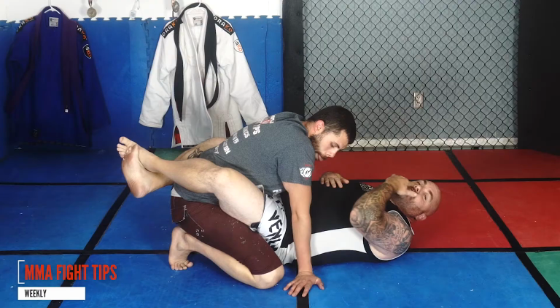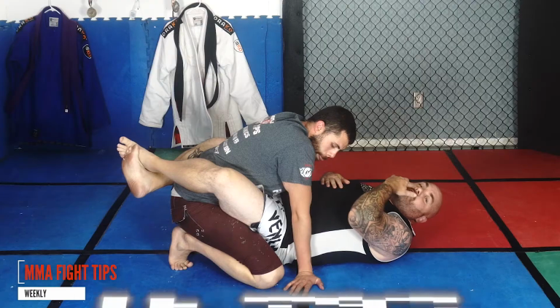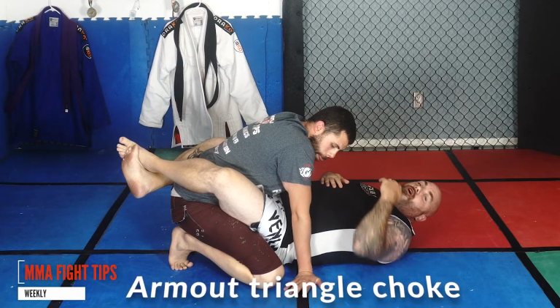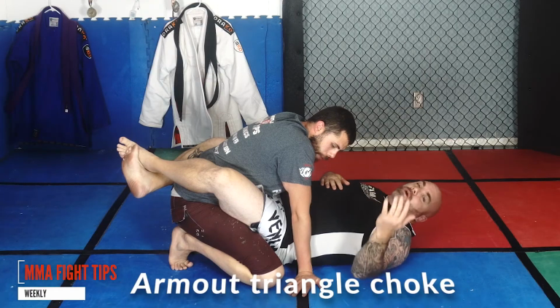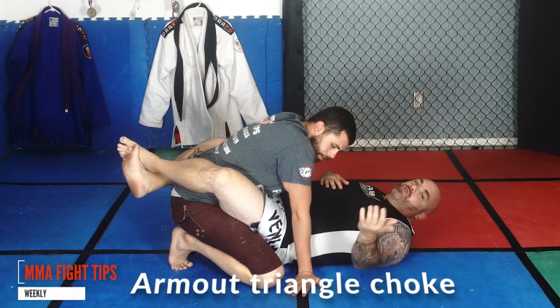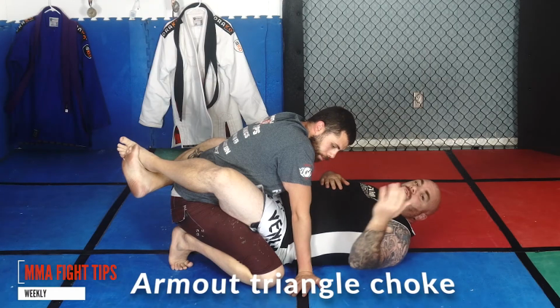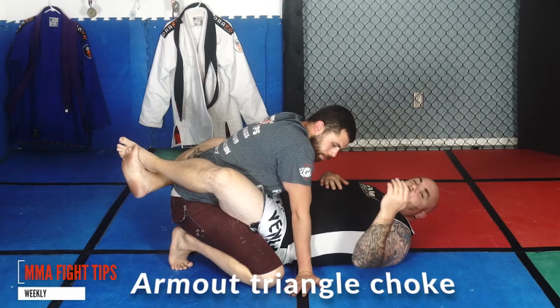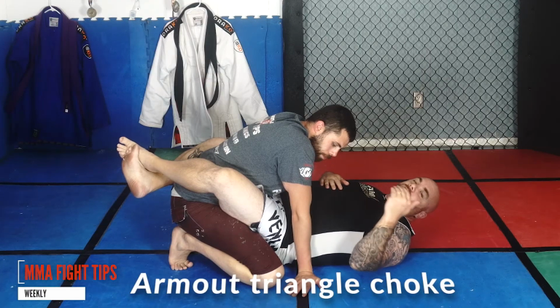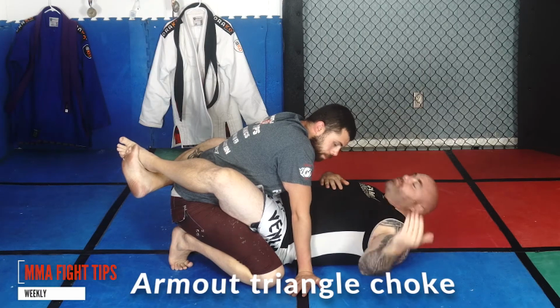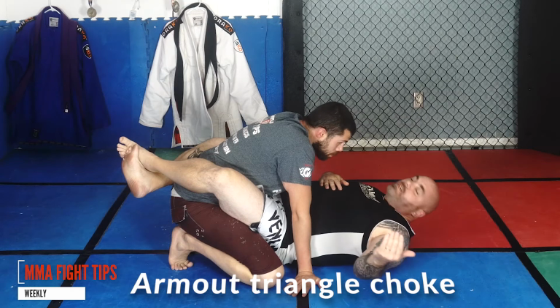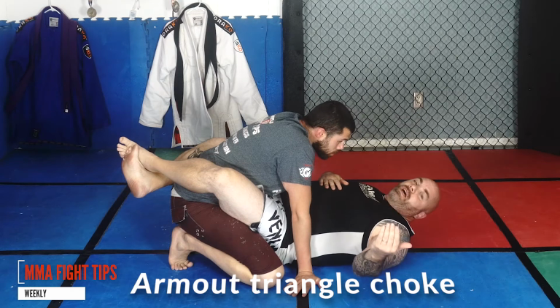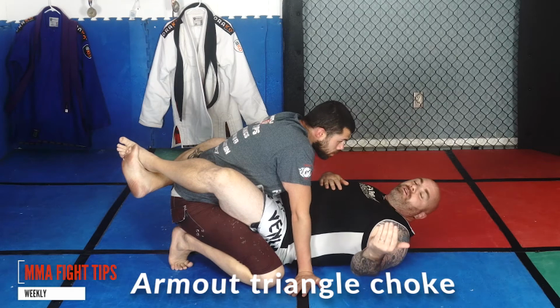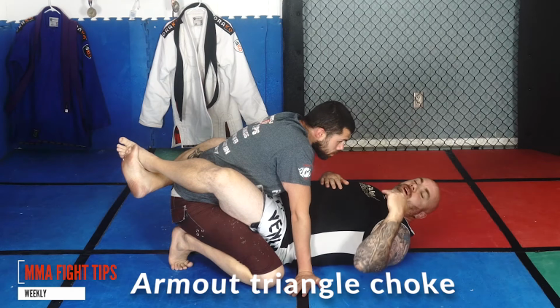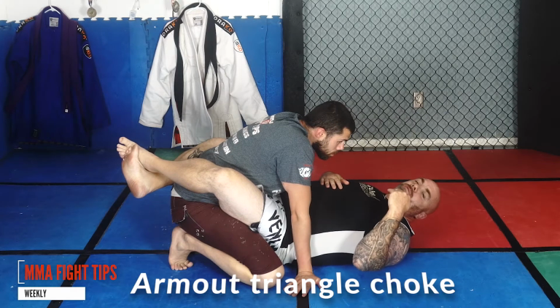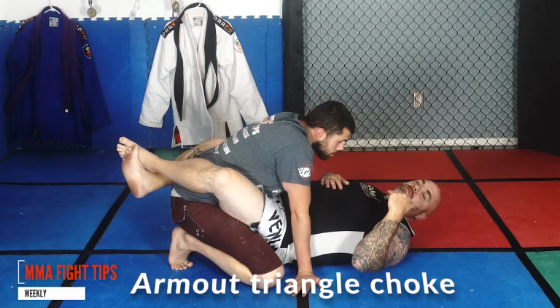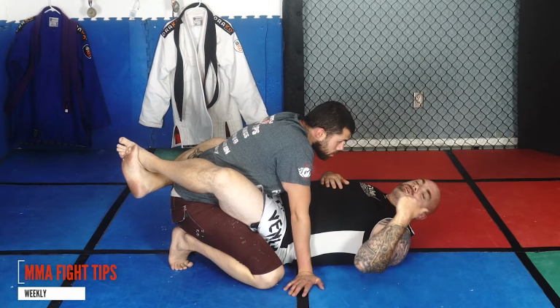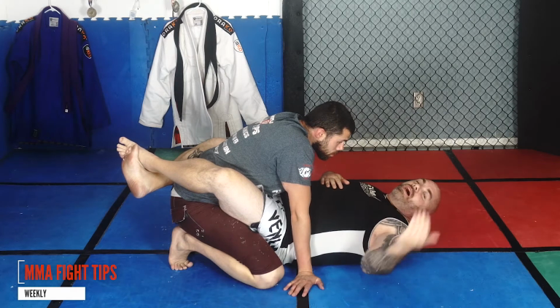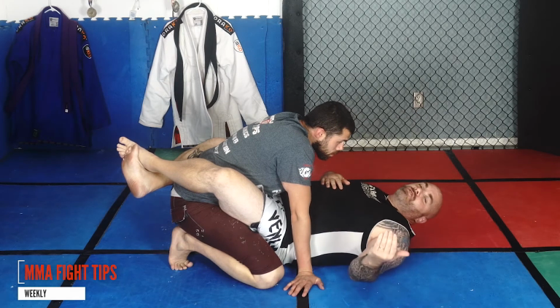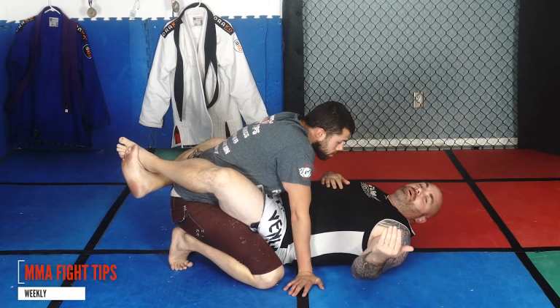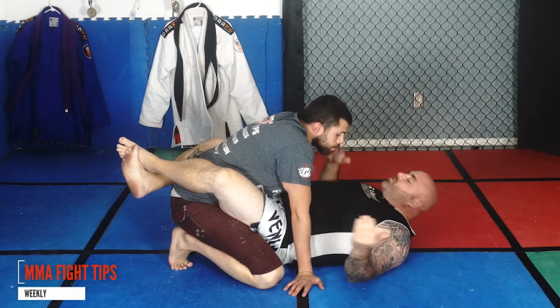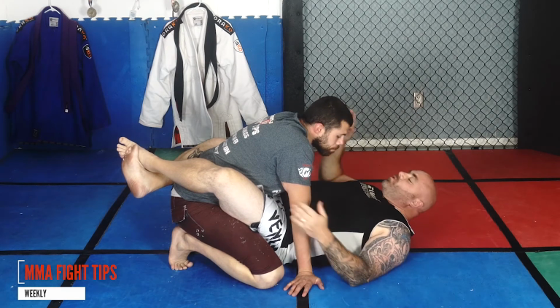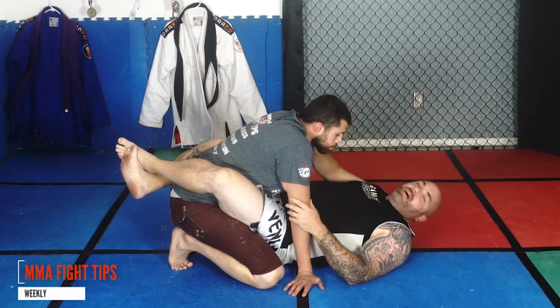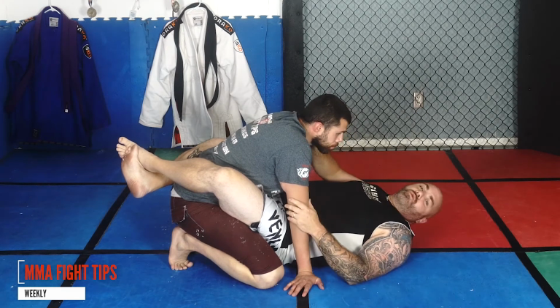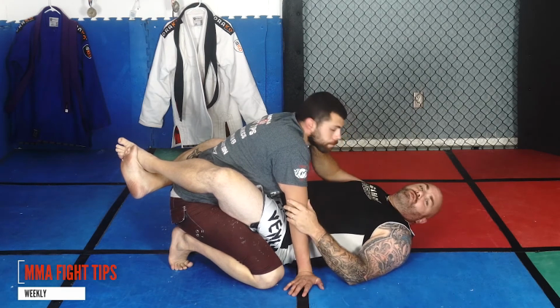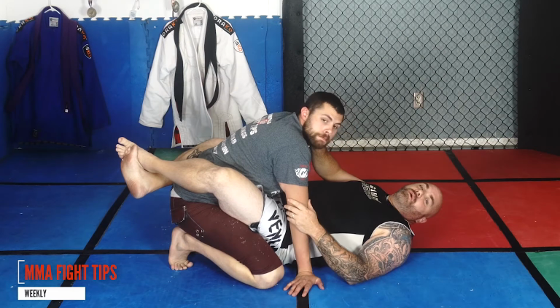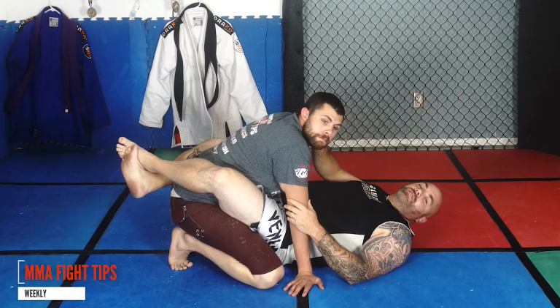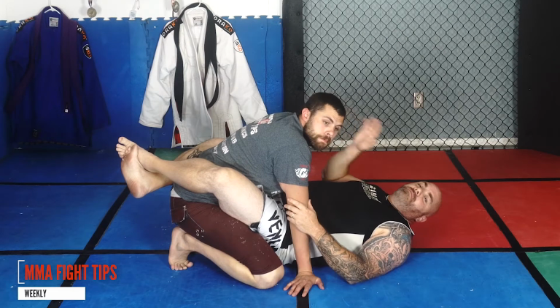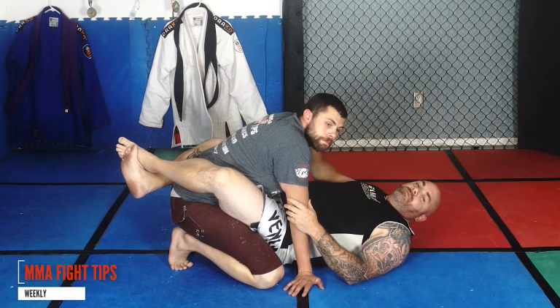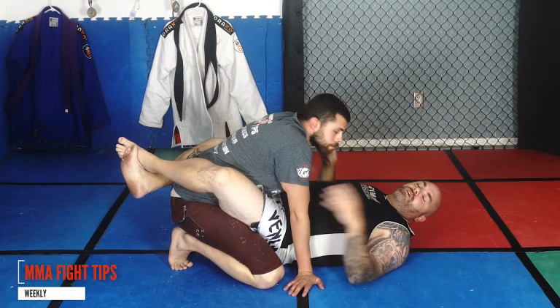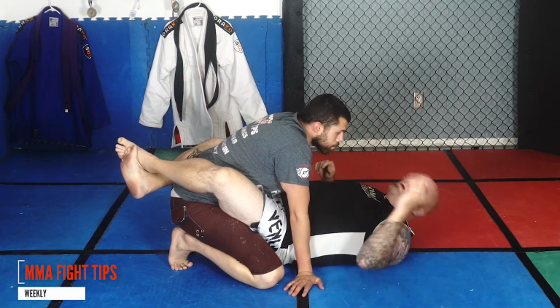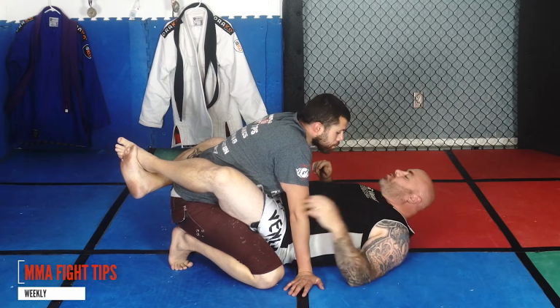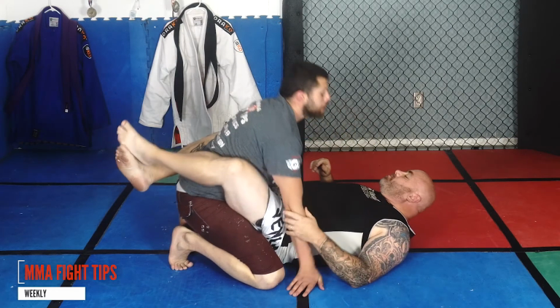This is called the arm out choke. It's a basic triangle, except the guy gets his arm out, so he no longer has a shoulder to choke him on one side. So I'm going to show you how to choke him out.